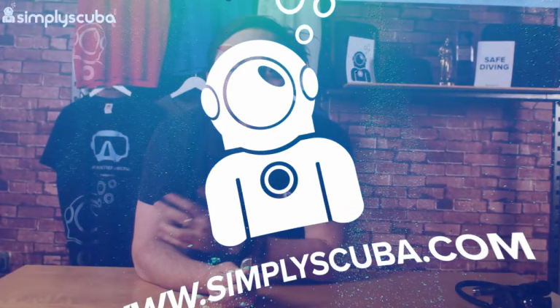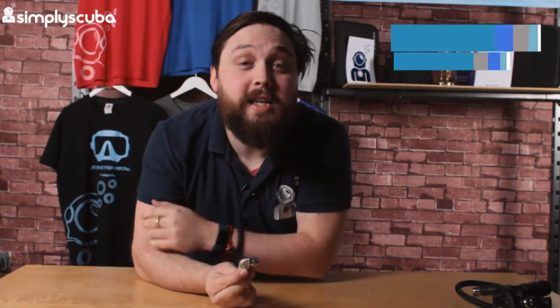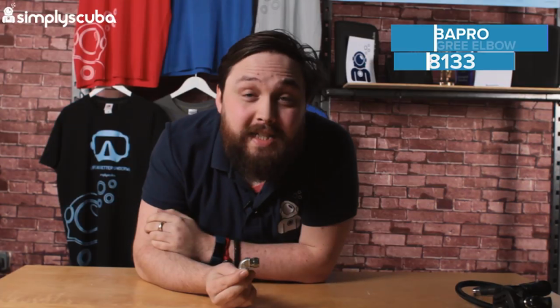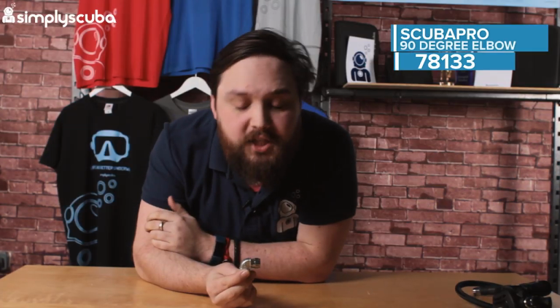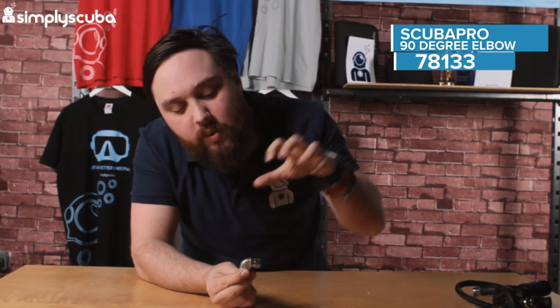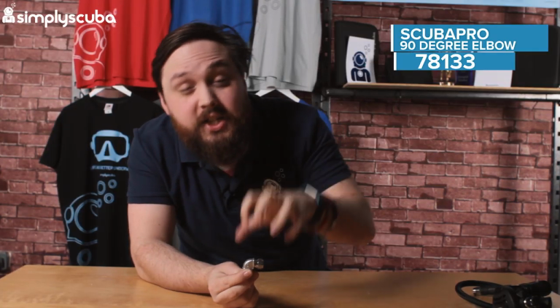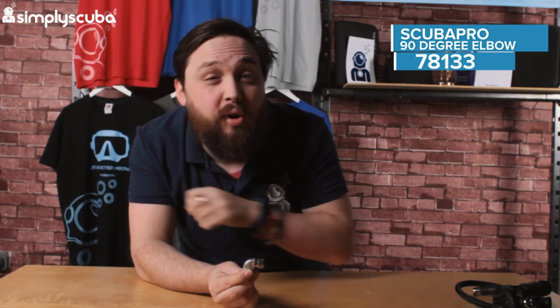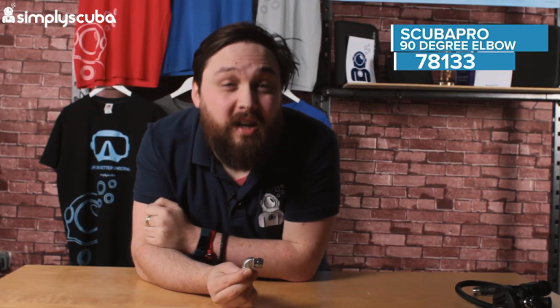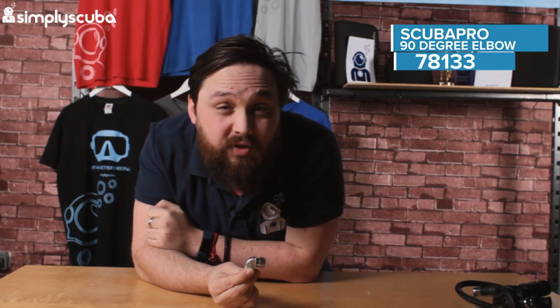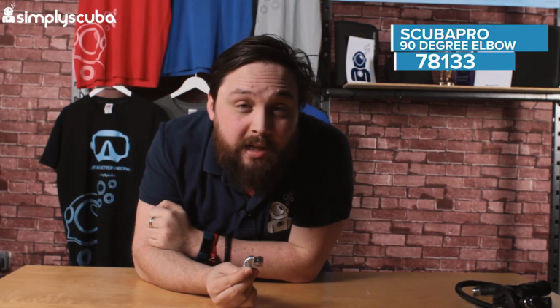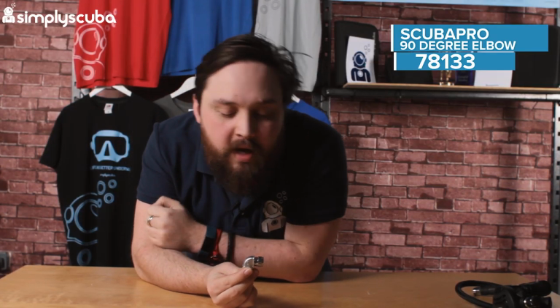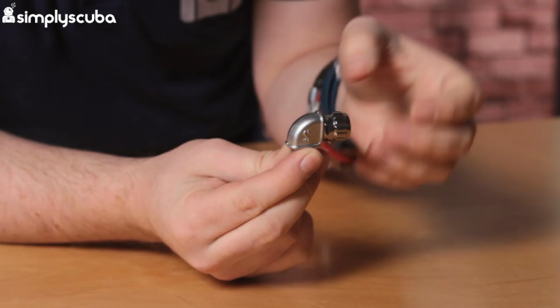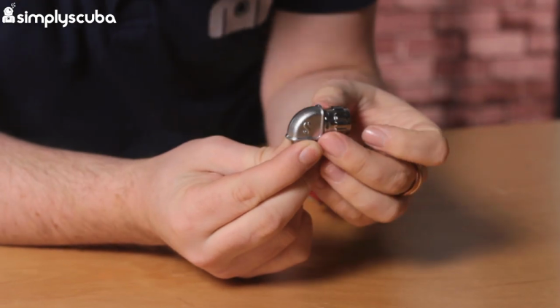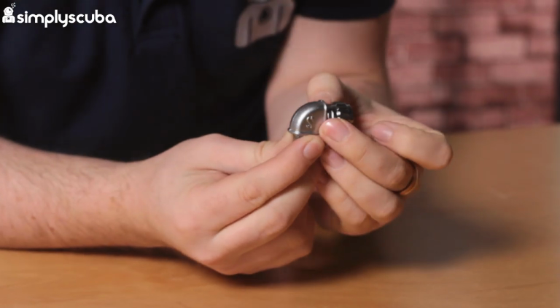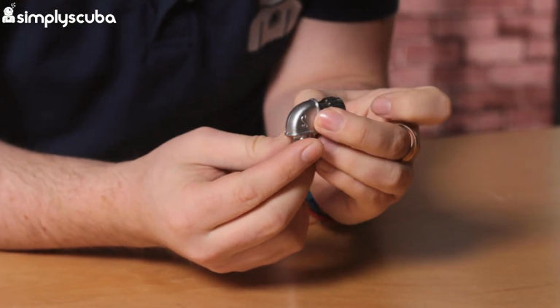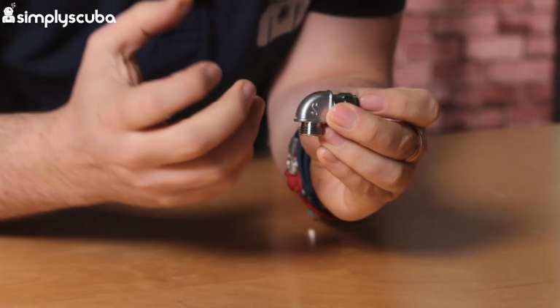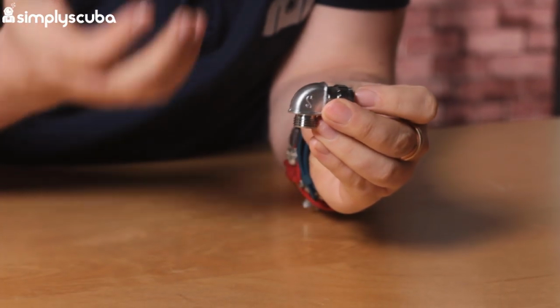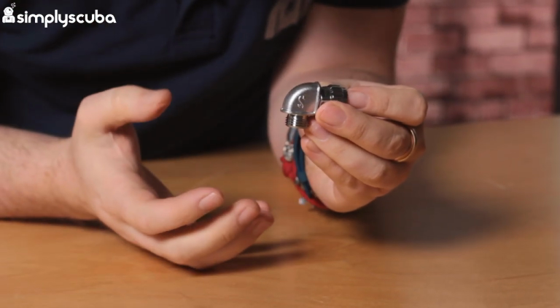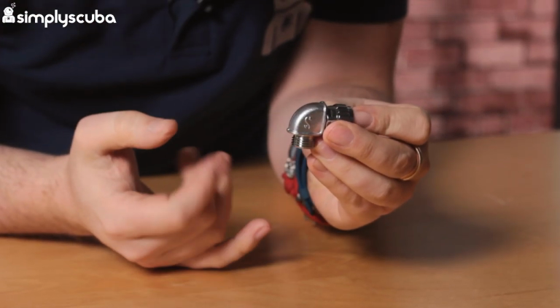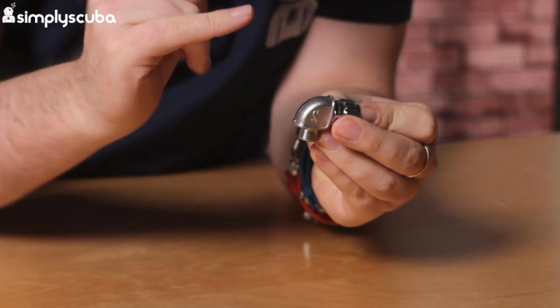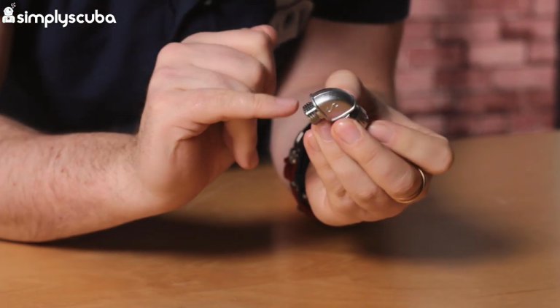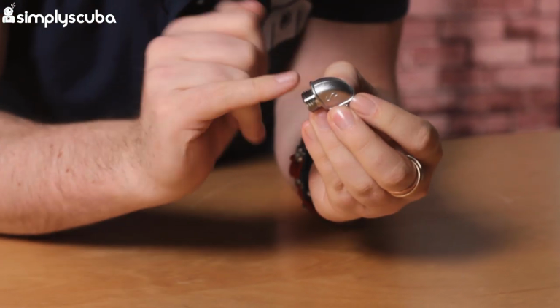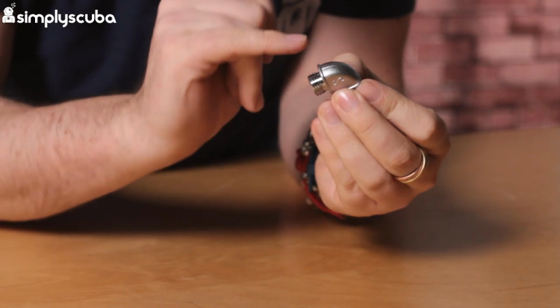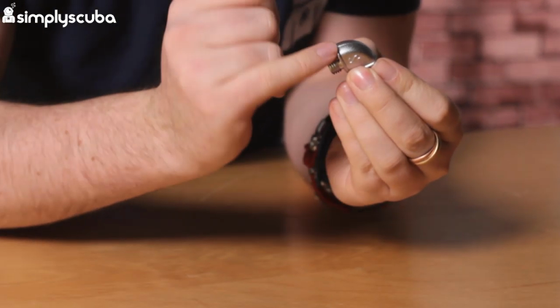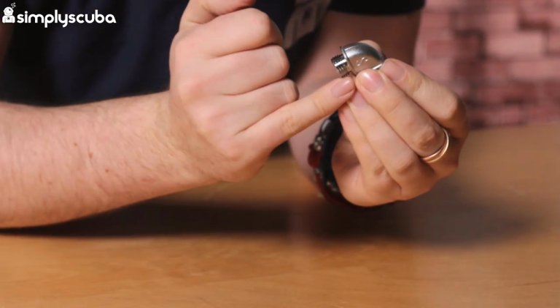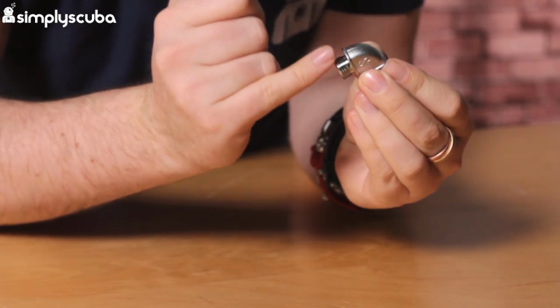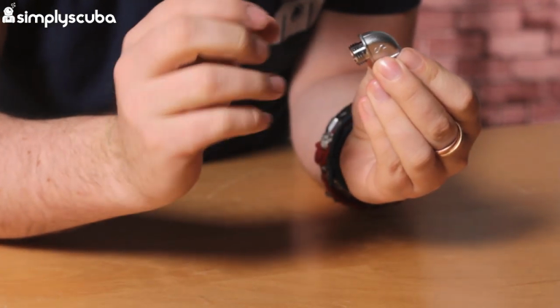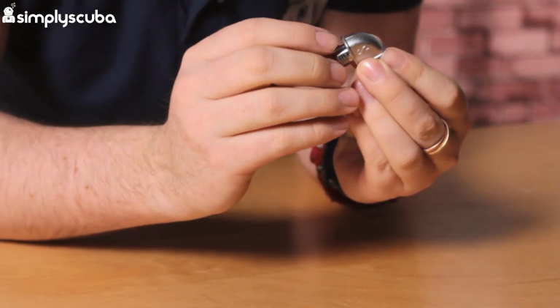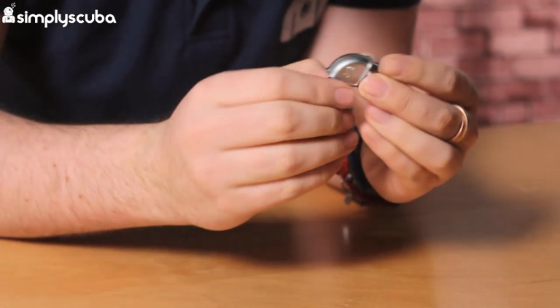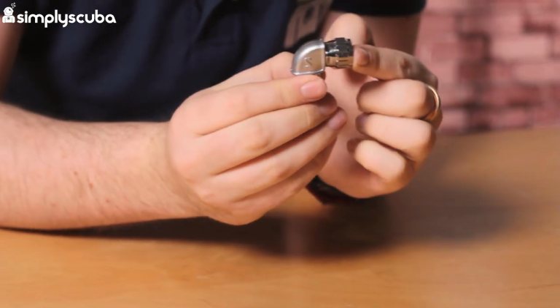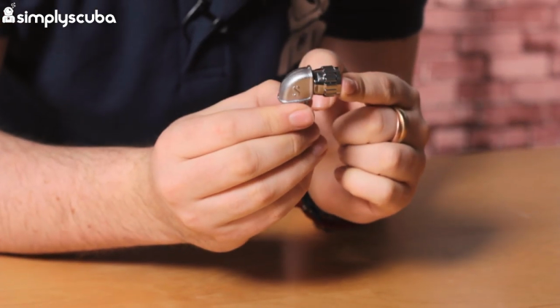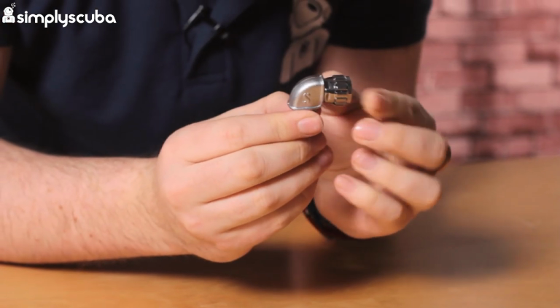Hi guys, welcome to Simply Scuba. Here we have the Scuba Pro 90 degree elbow. This is to fit on pretty much any second stage. It's a traditional 9/16th inch thread on both sides.